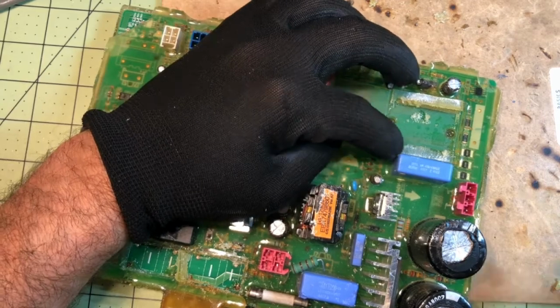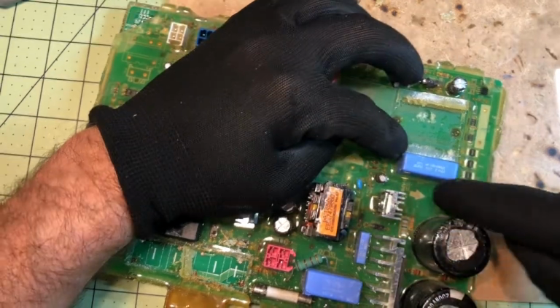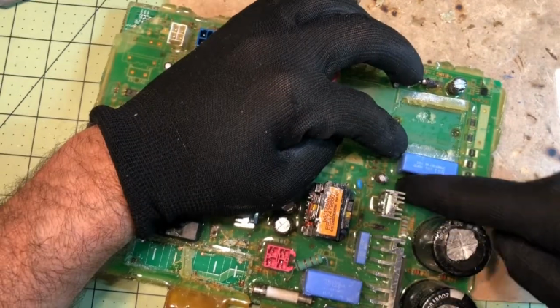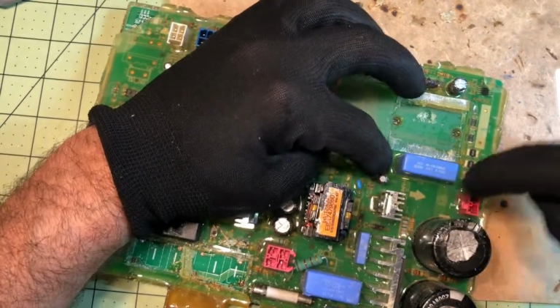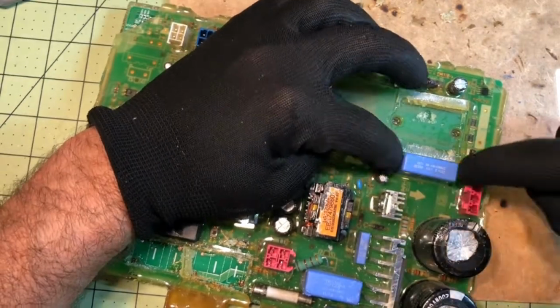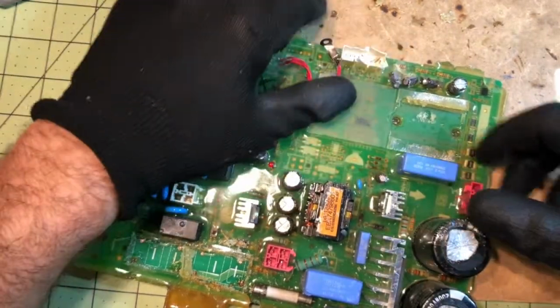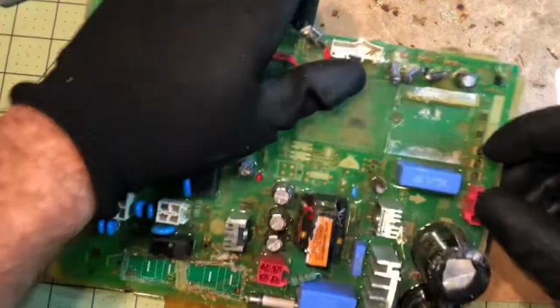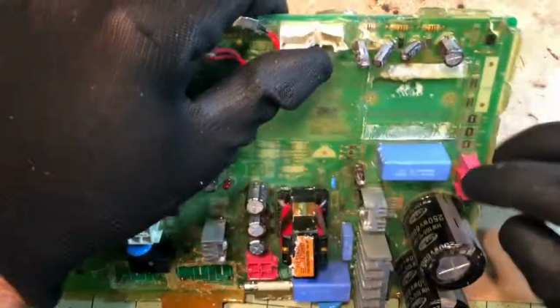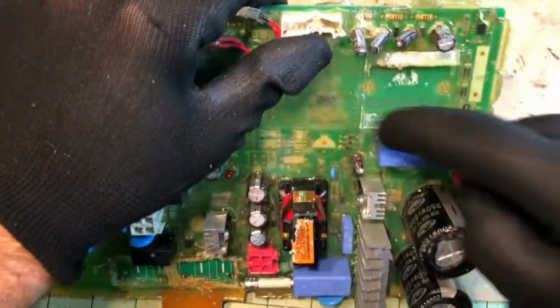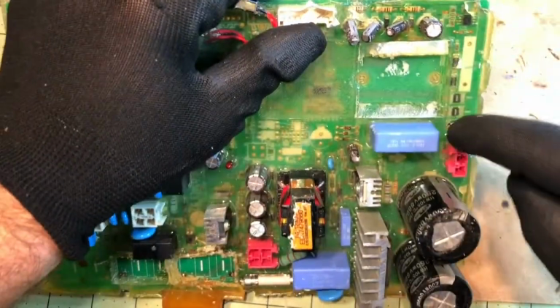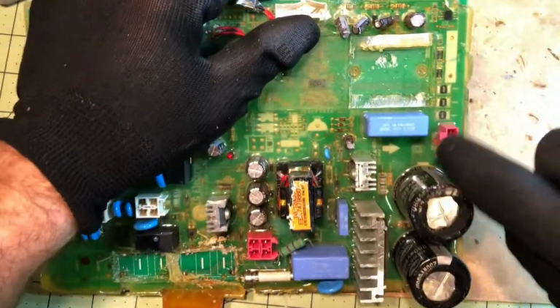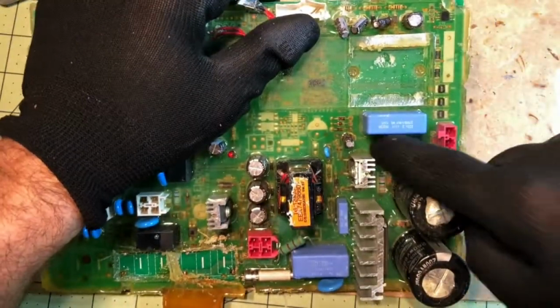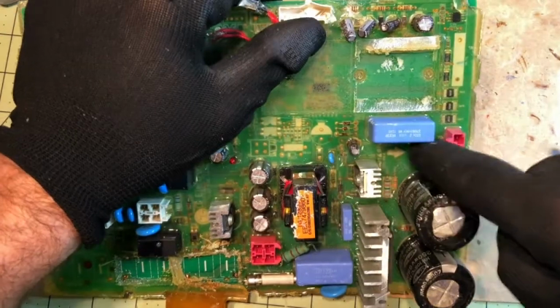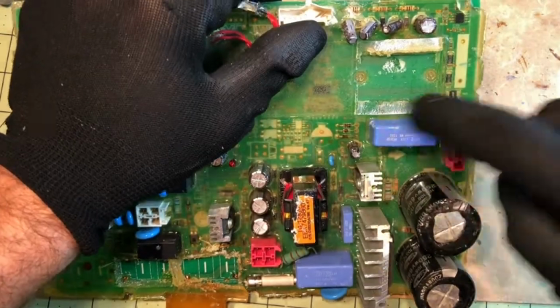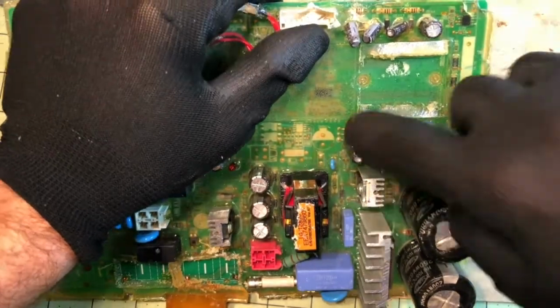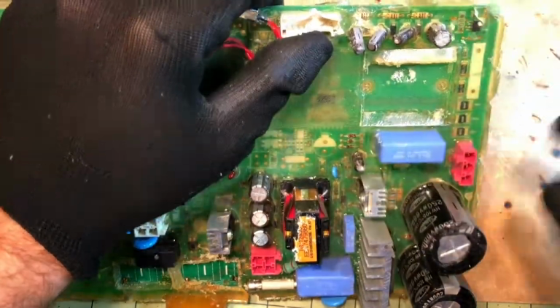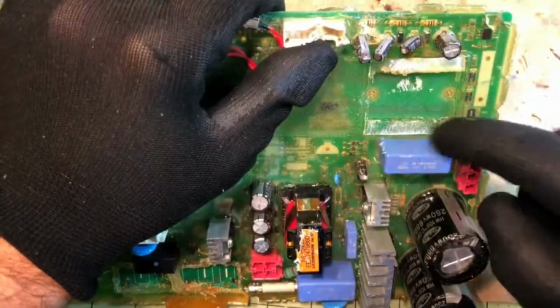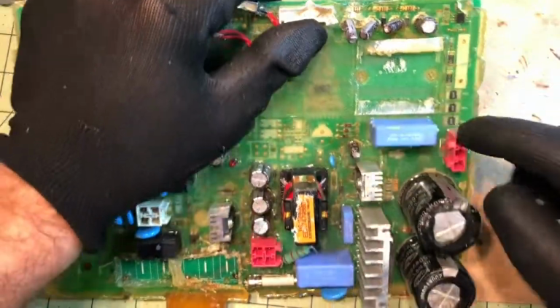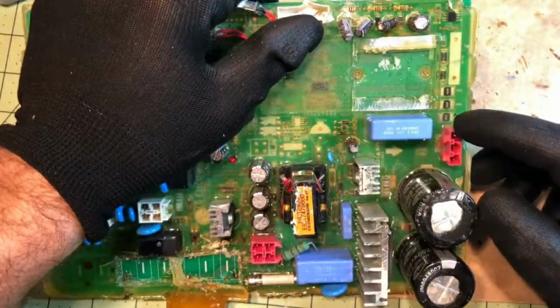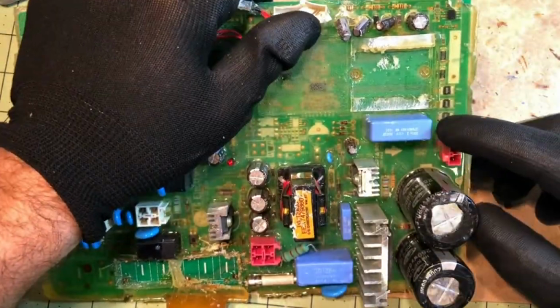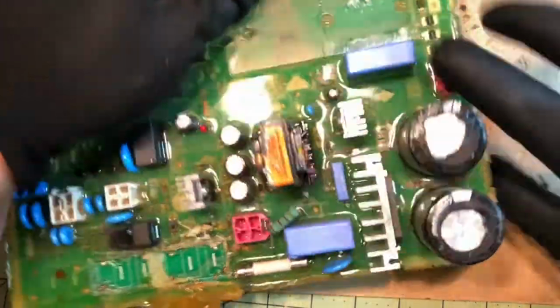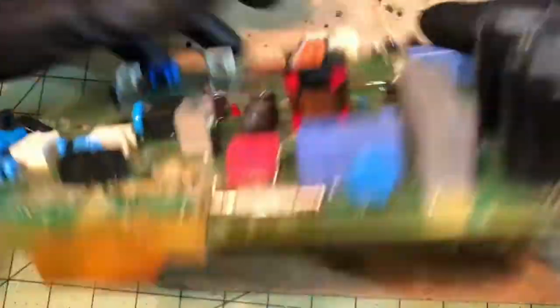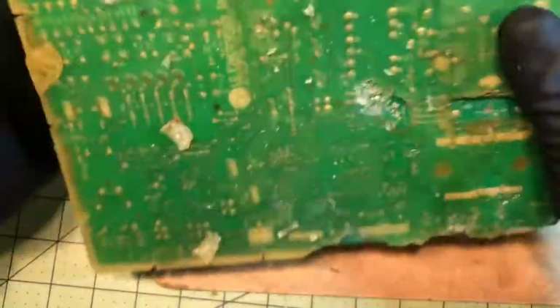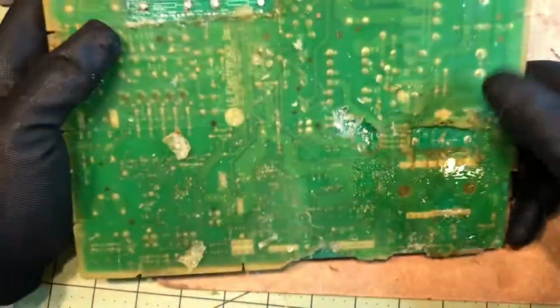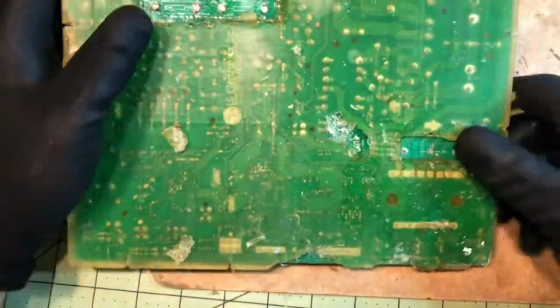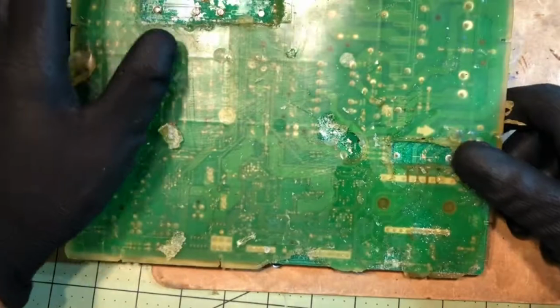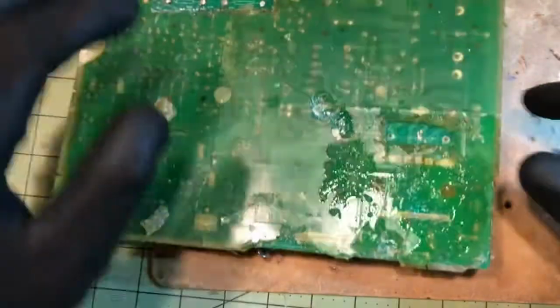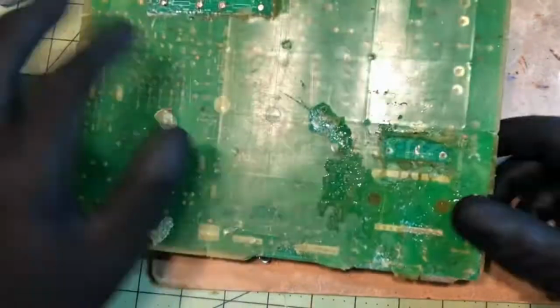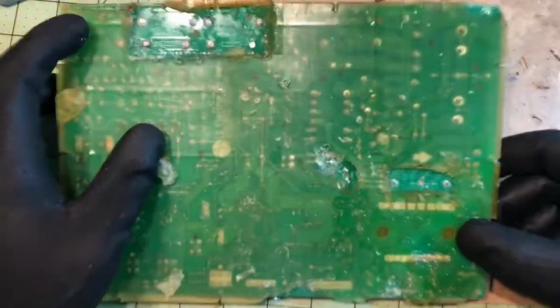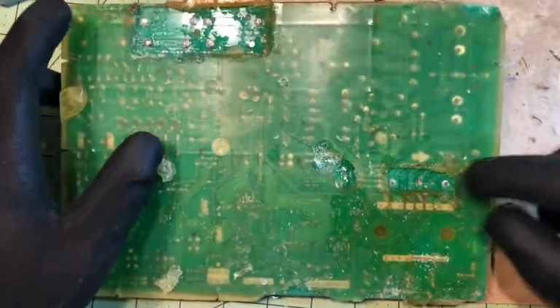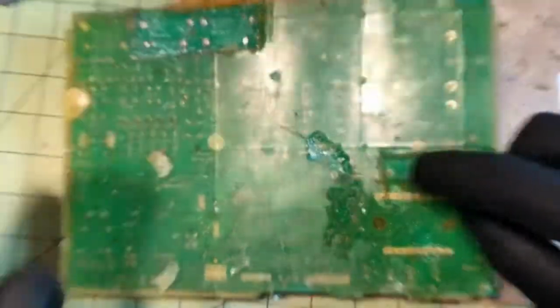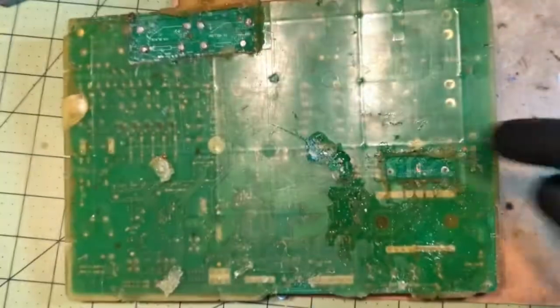I'm going to use the hot knife around the edges on the other side. Again, you want to look for any surface mount components — I don't see any anywhere close, so we're in the green. I'm going to go ahead and desolder these two contacts.